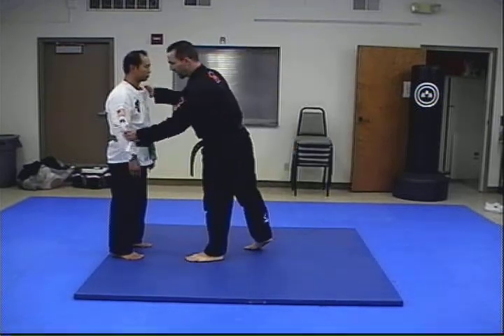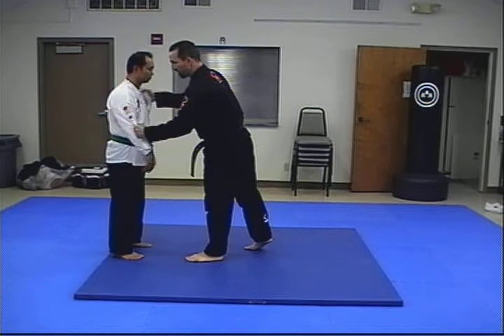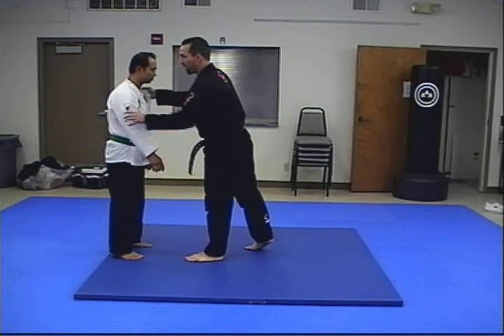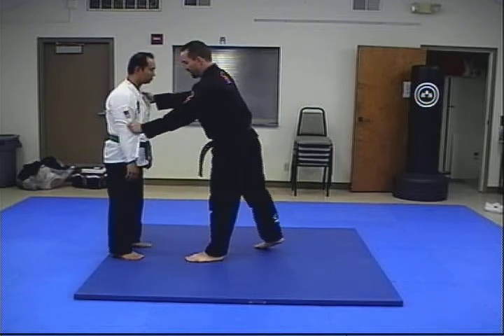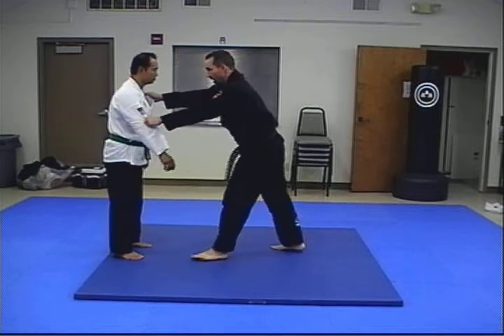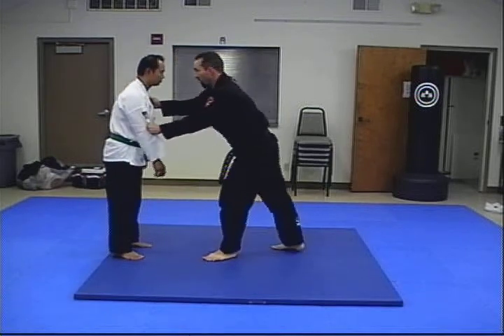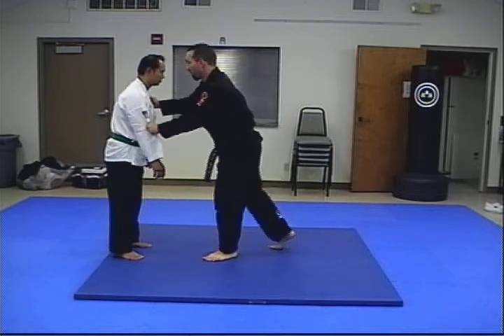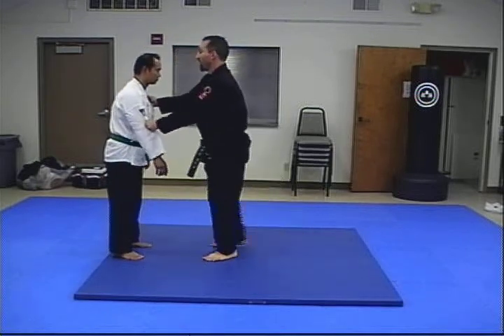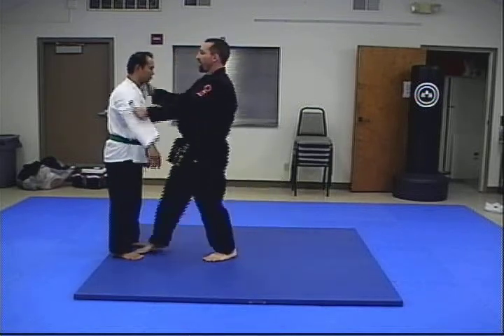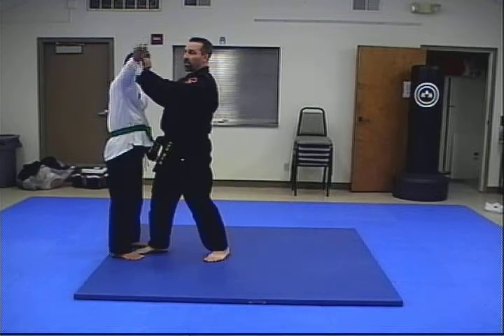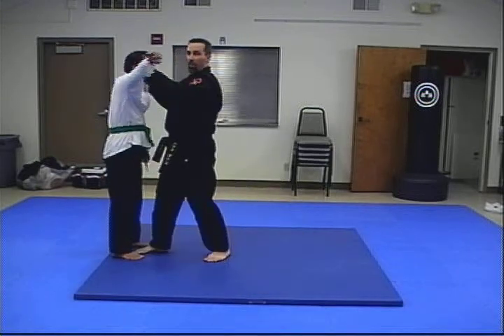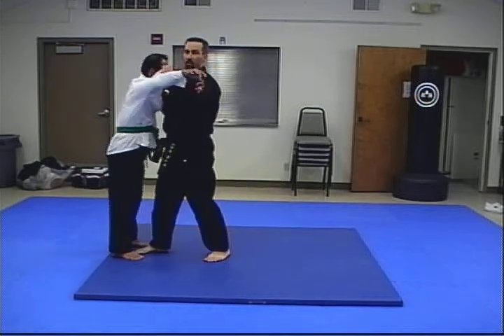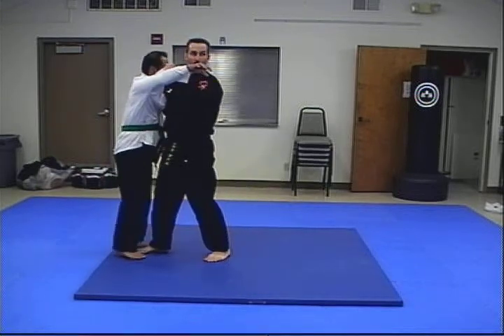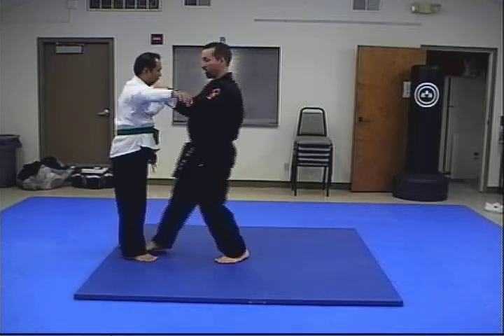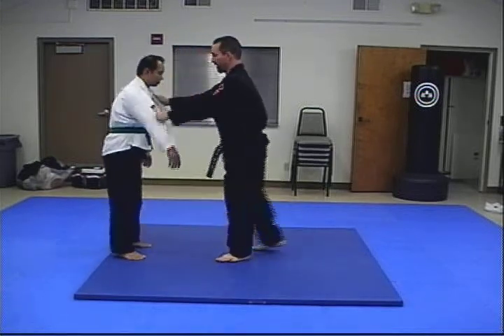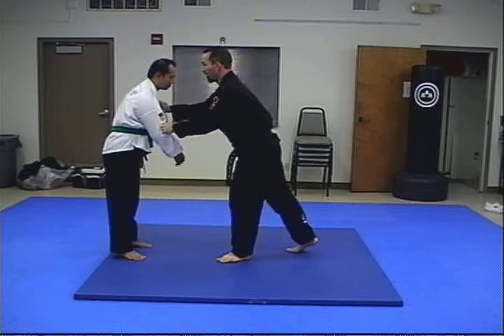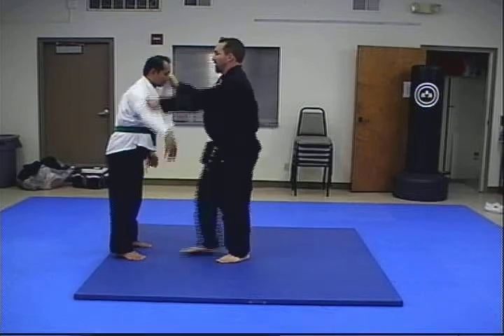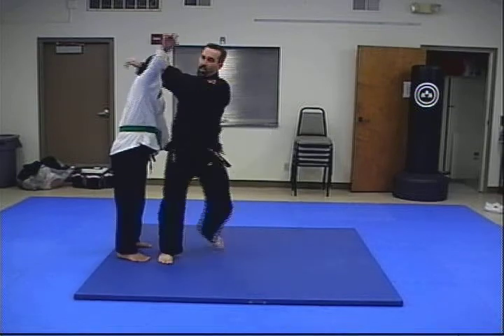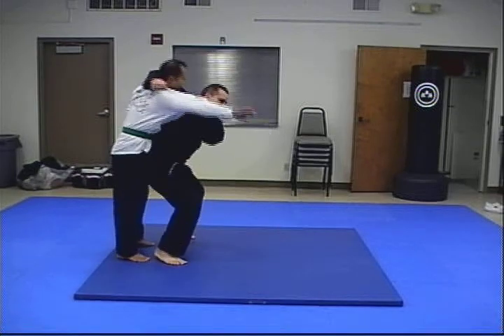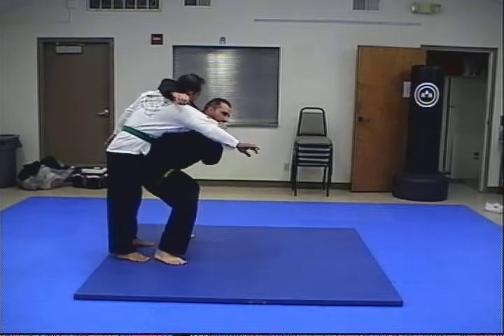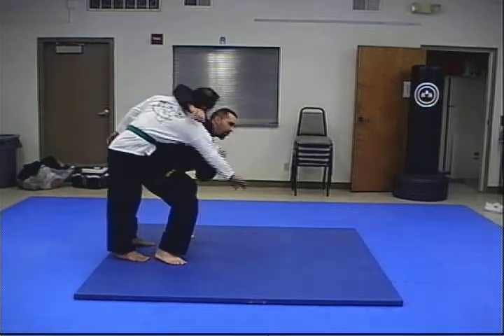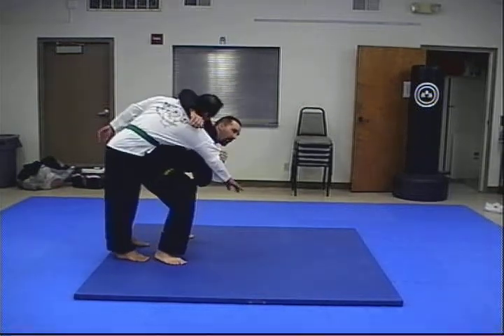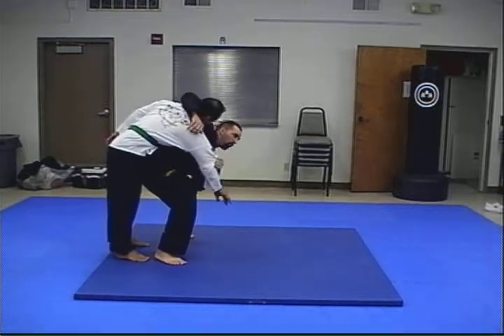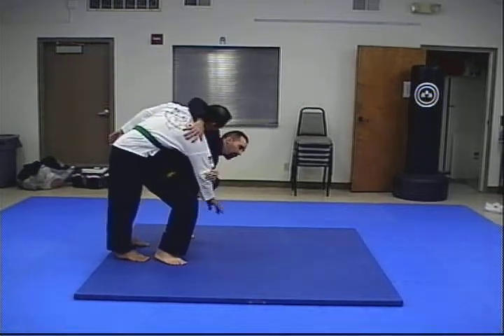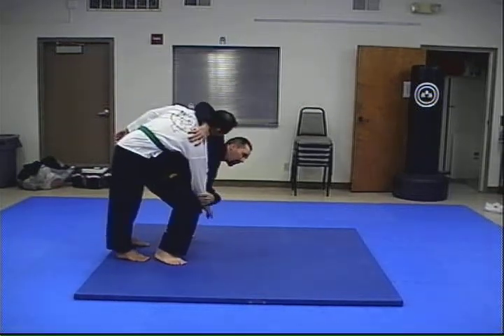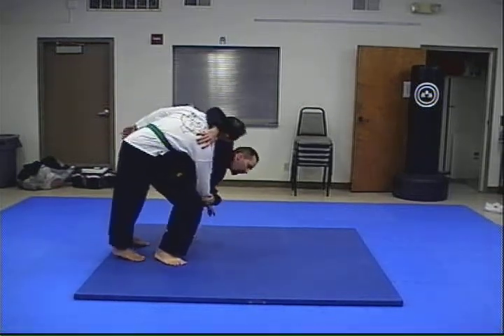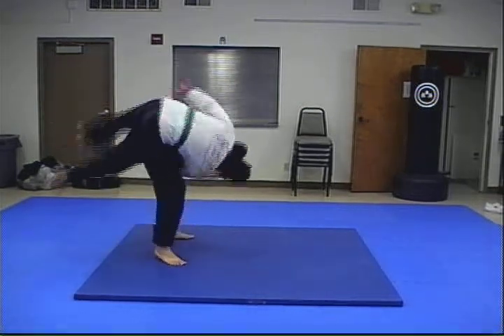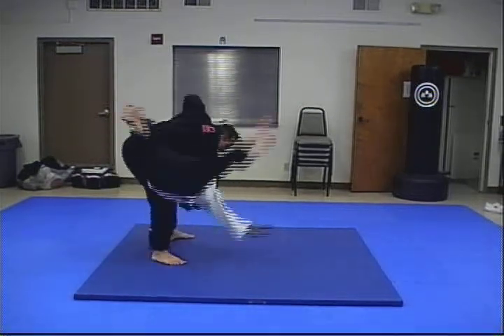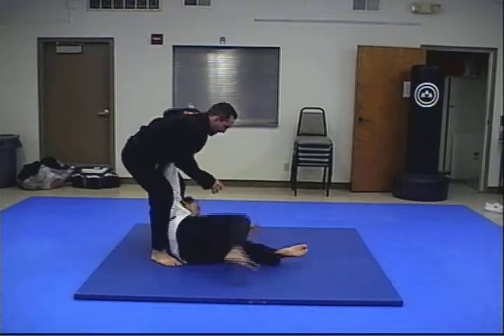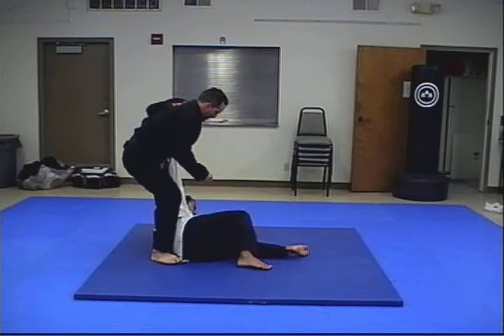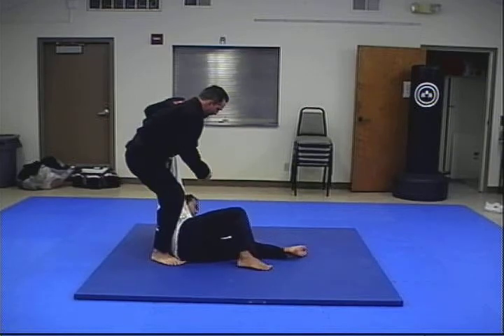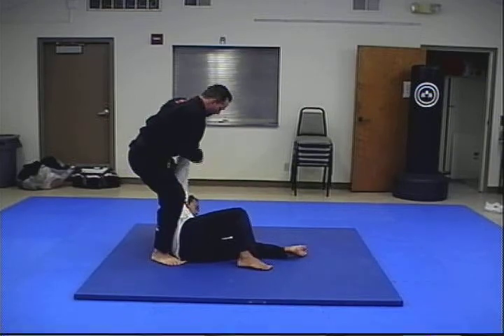Same standard grip. I step in, and I'm going to pull him off balance forward. Get my hip in deep, I'm going to pull him over and throw him down.